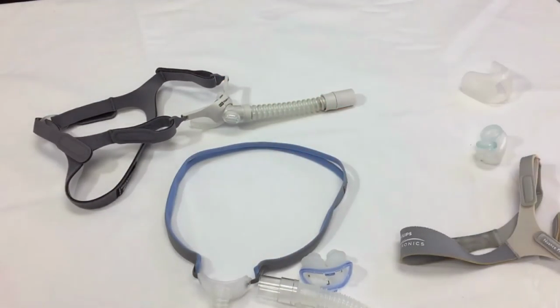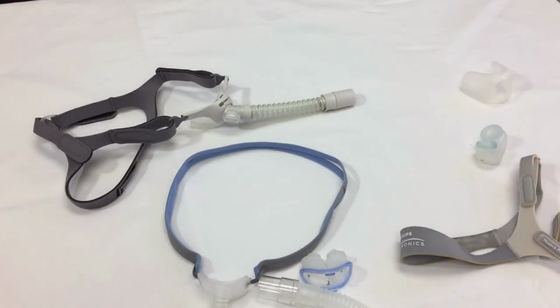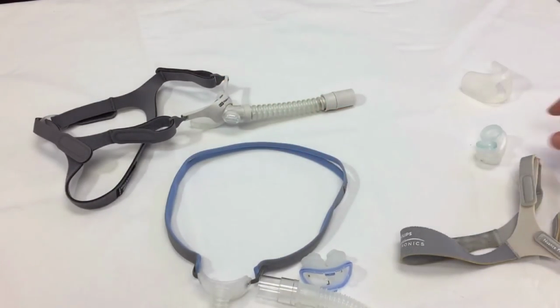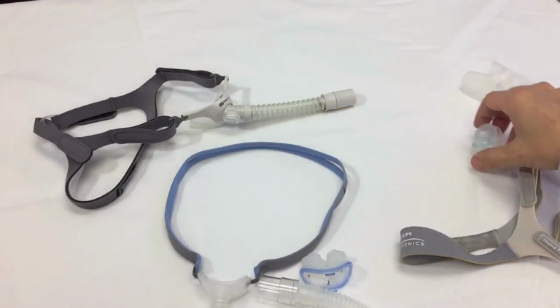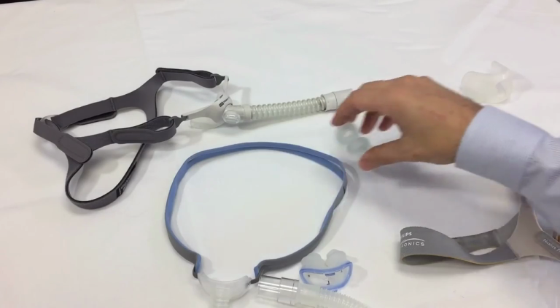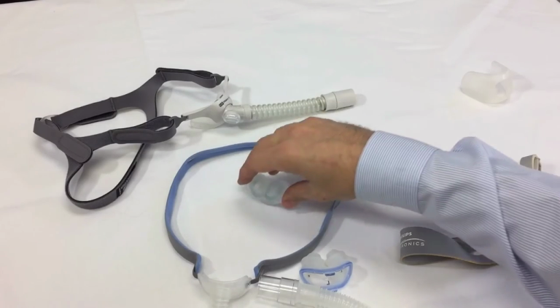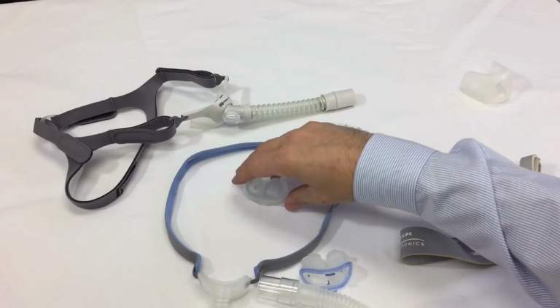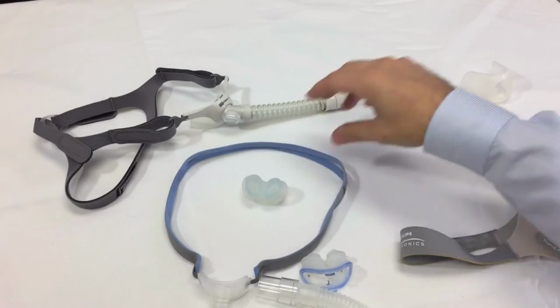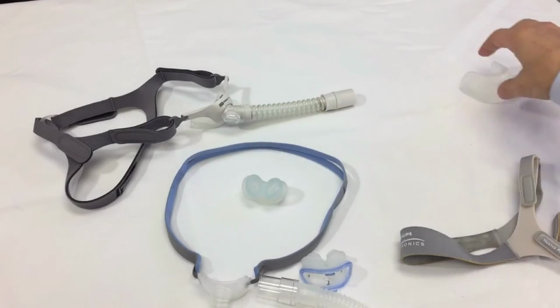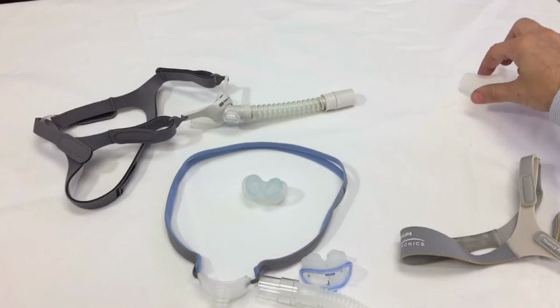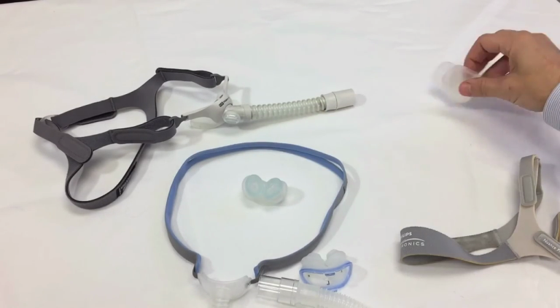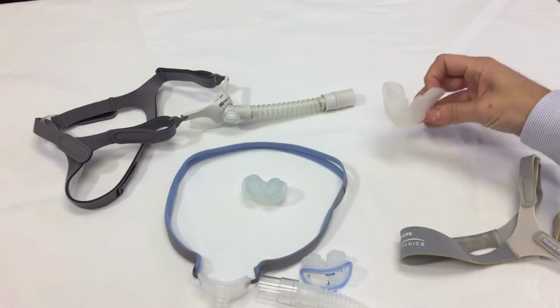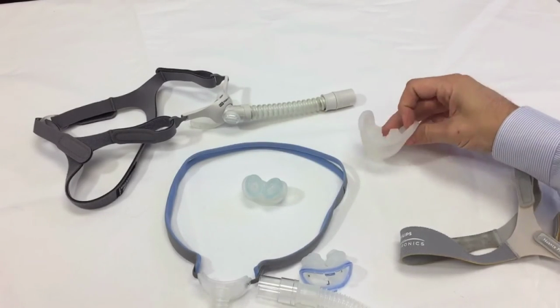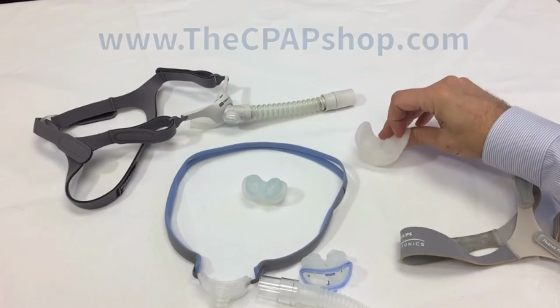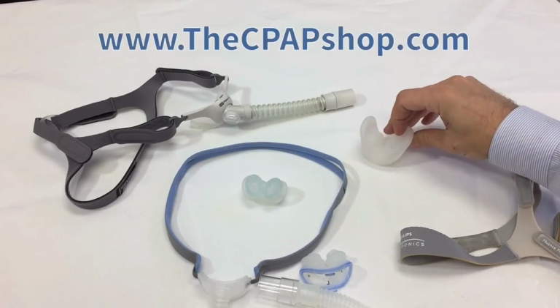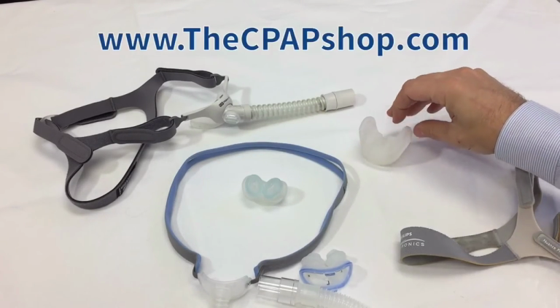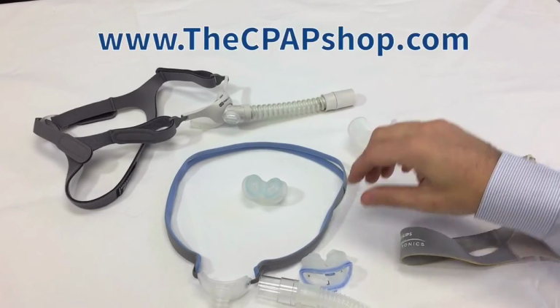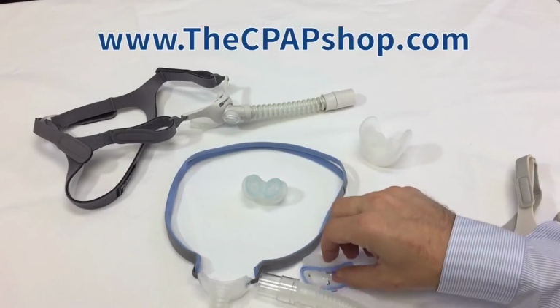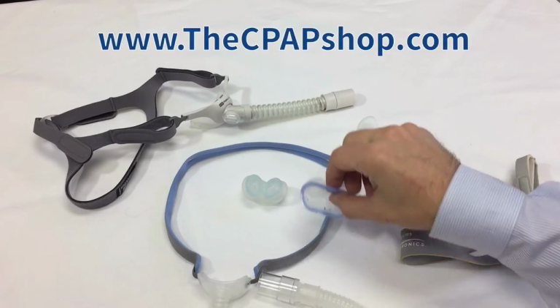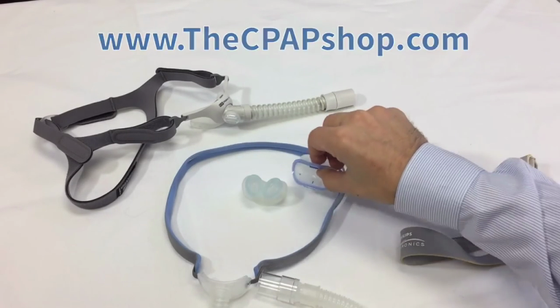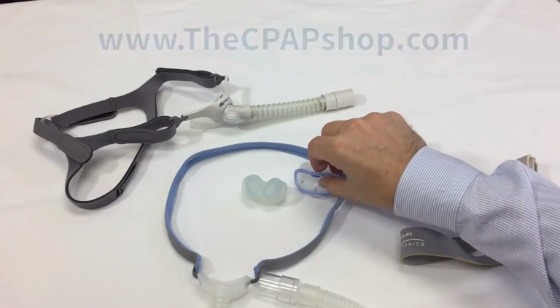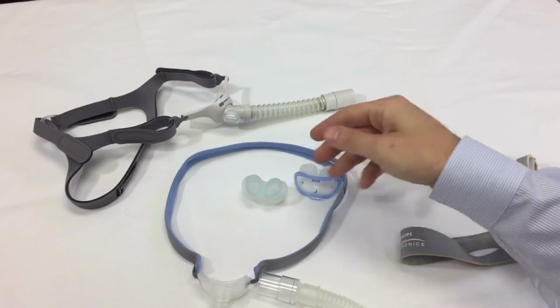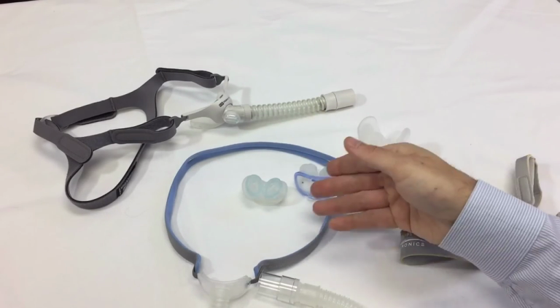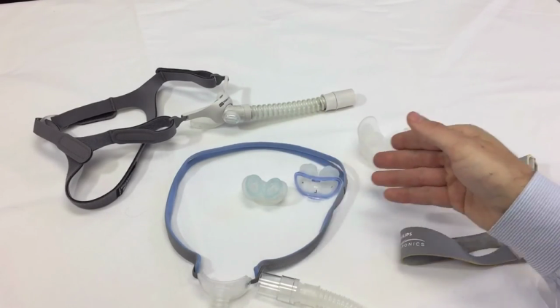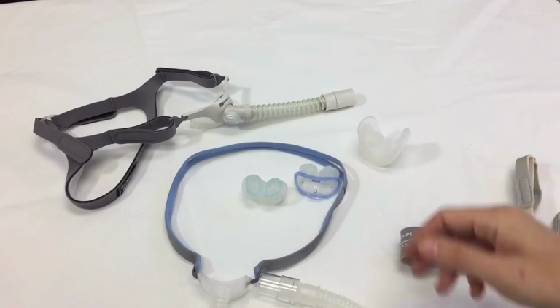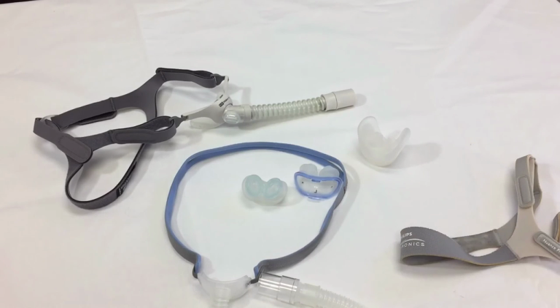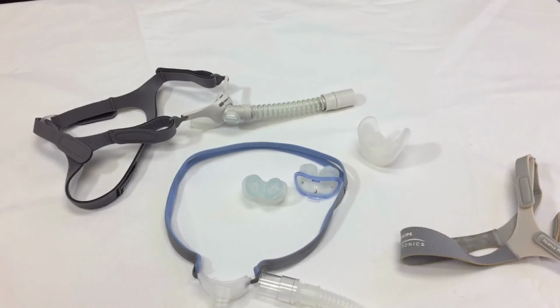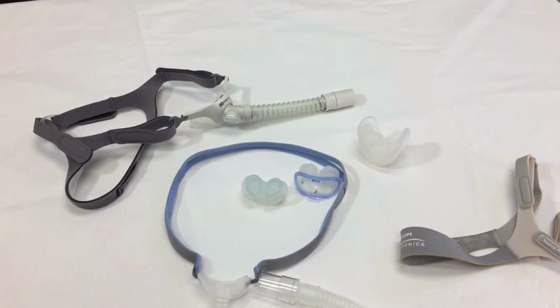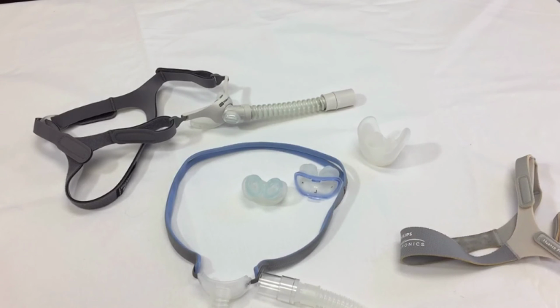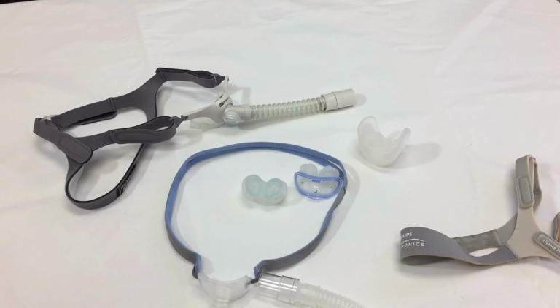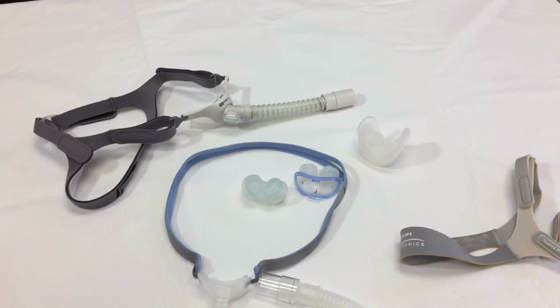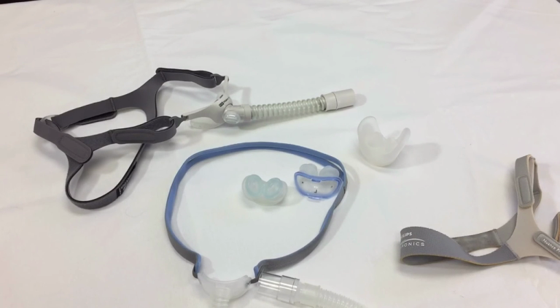So here we have three different nasal pillow masks. Please visit us at our website, www.thecpapshop.com. Thank you.